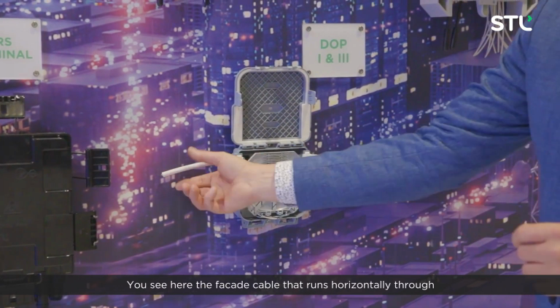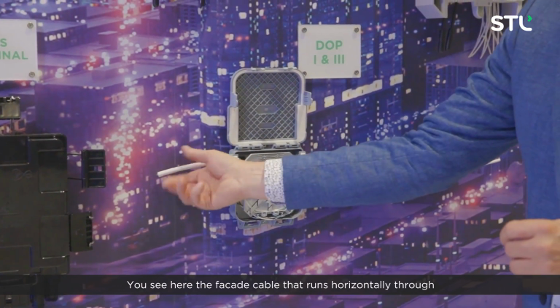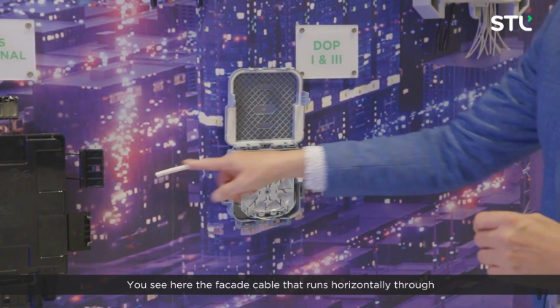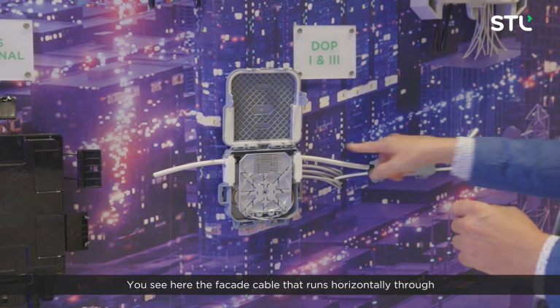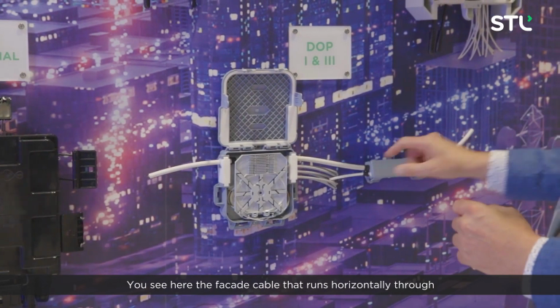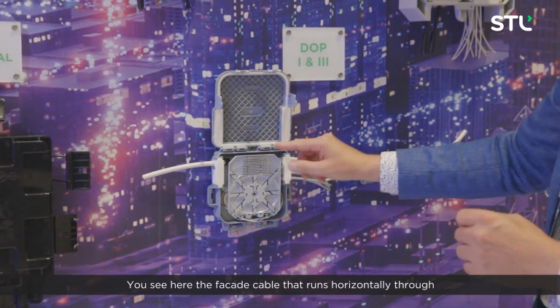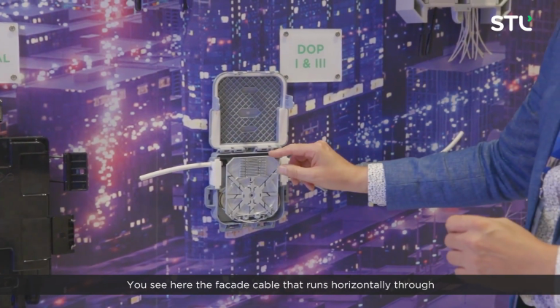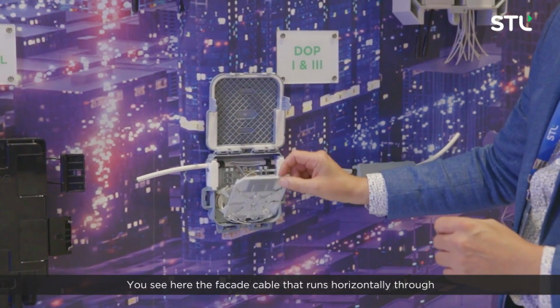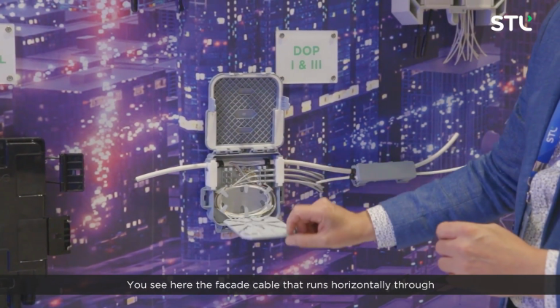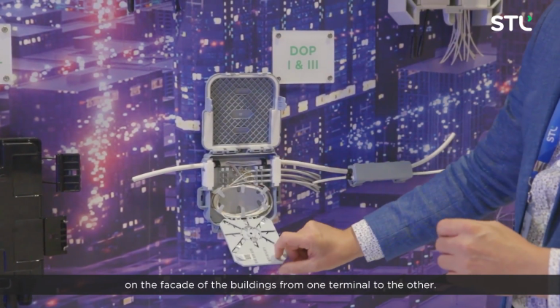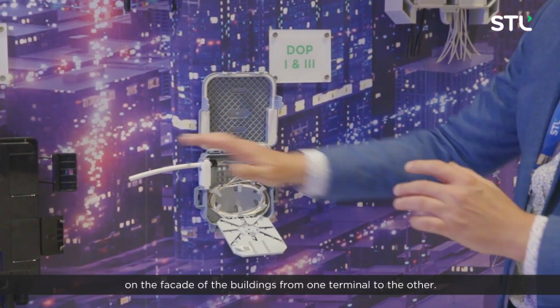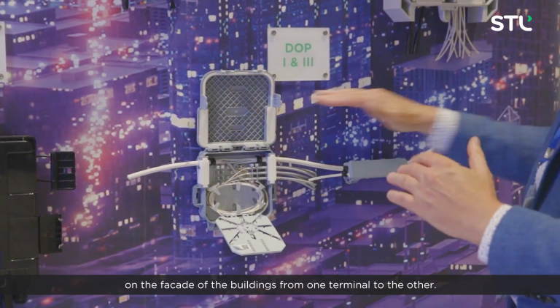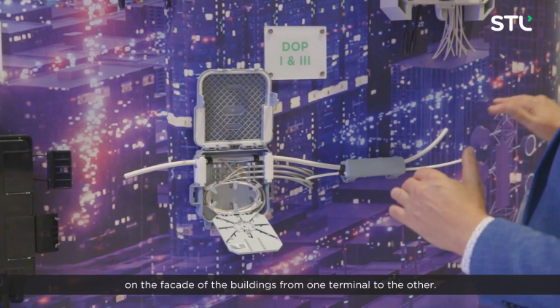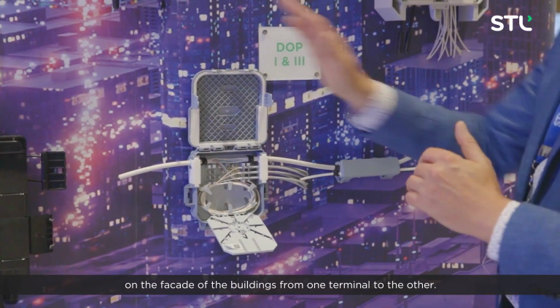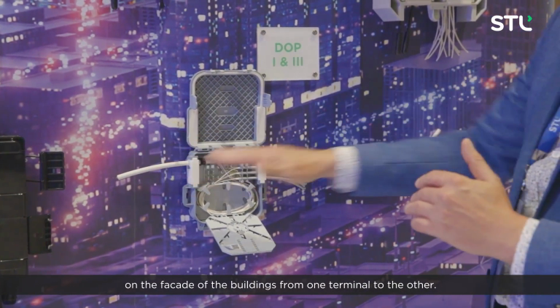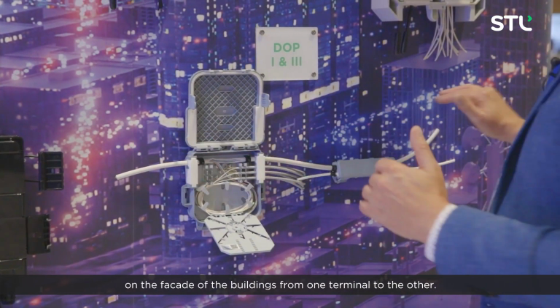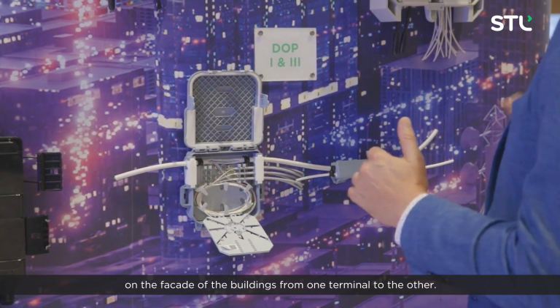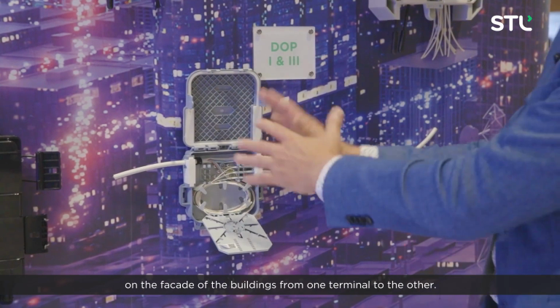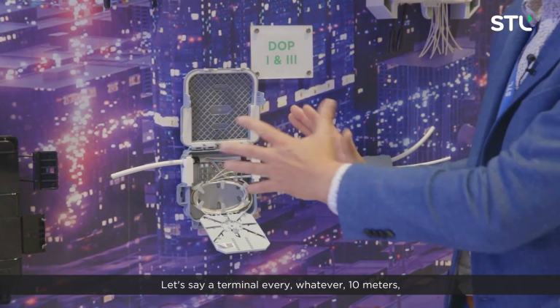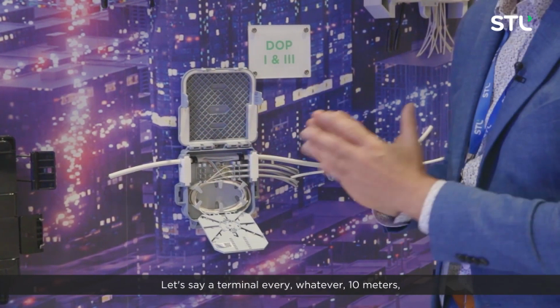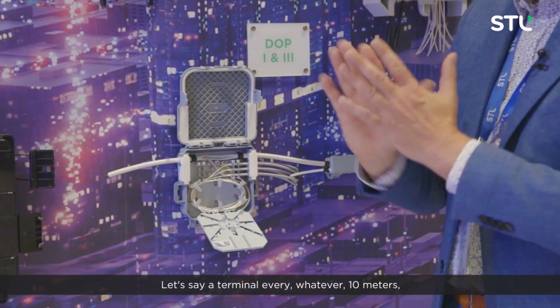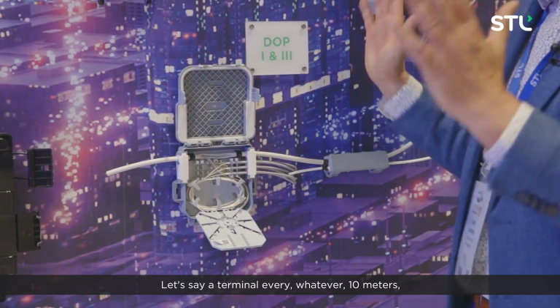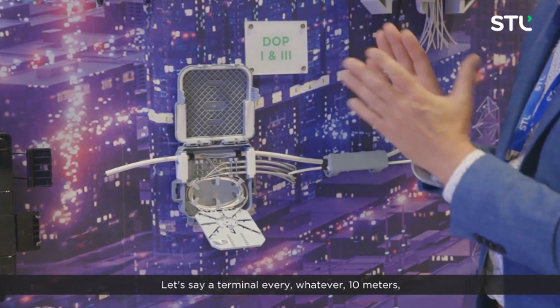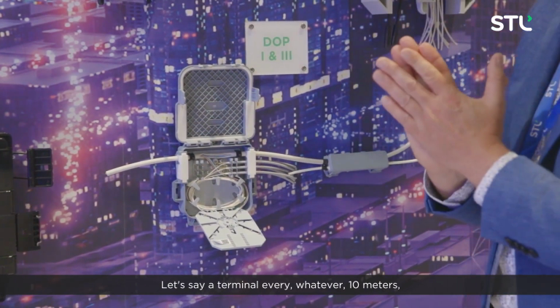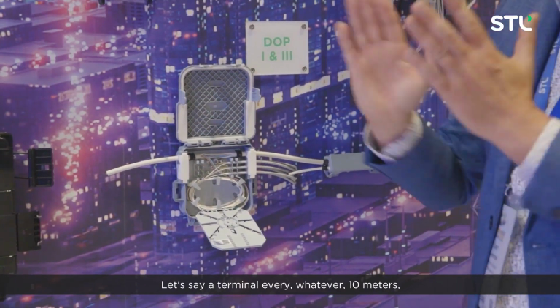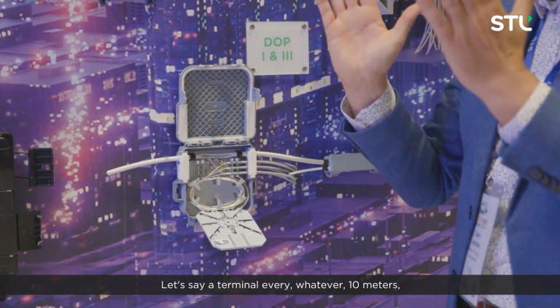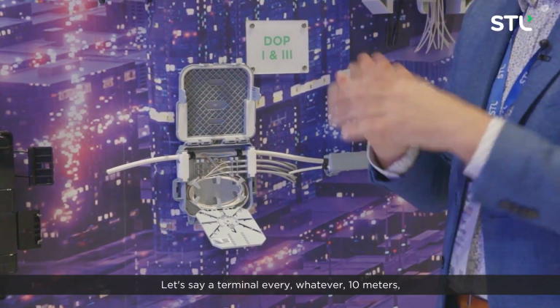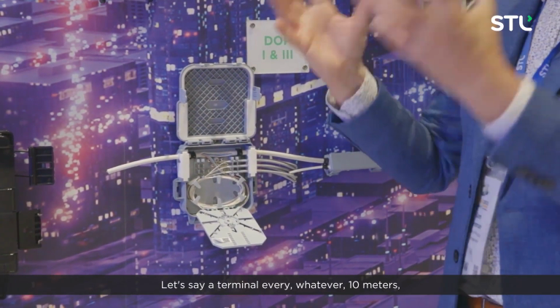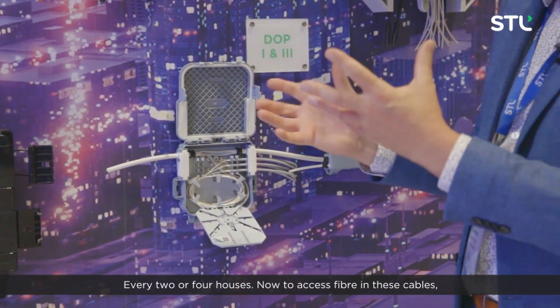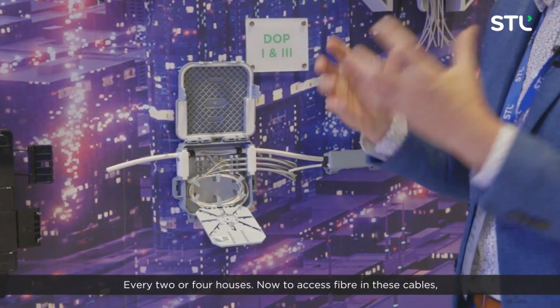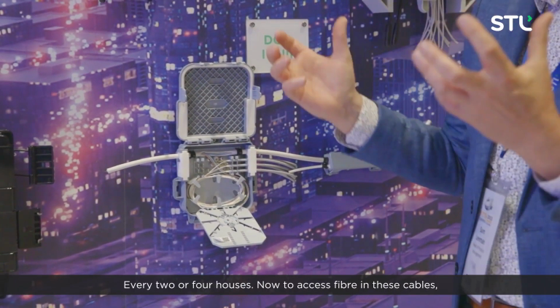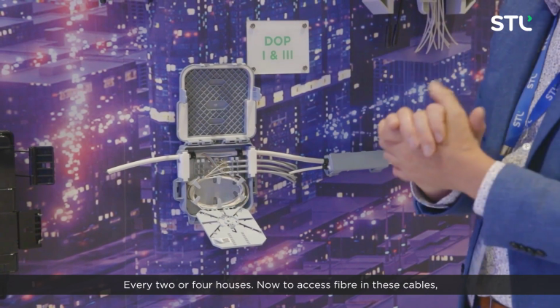You see here the facade cable that runs horizontally through on the facade of the buildings, from one terminal to the other — let's say a terminal every 10 meters, every two or four houses.